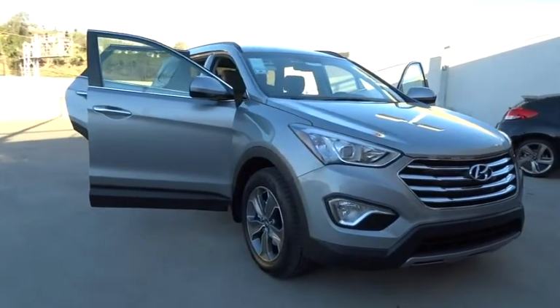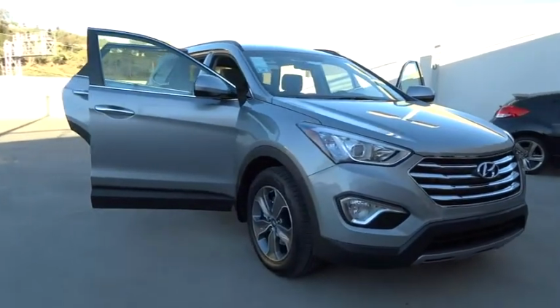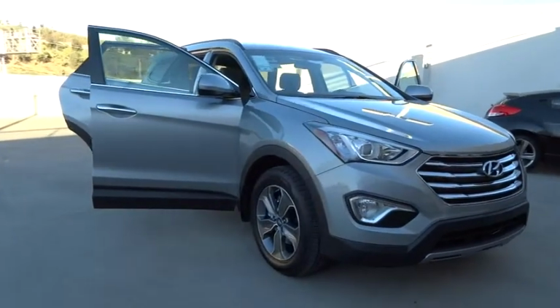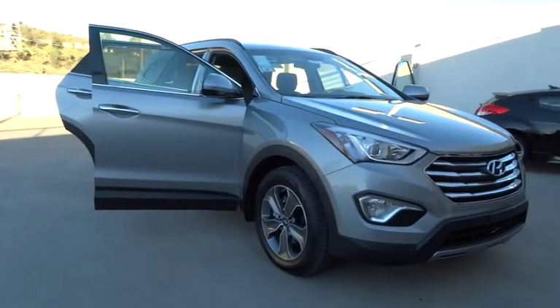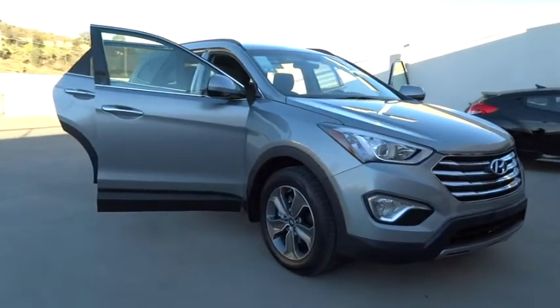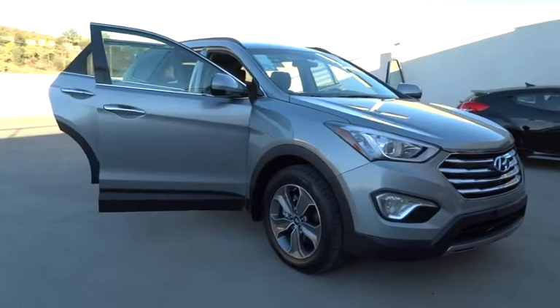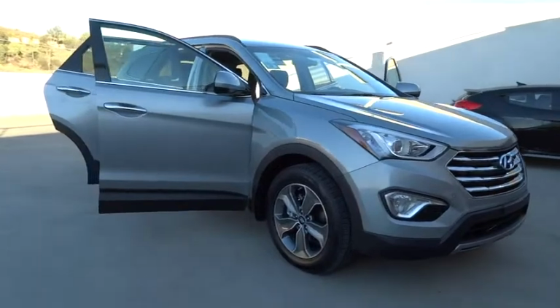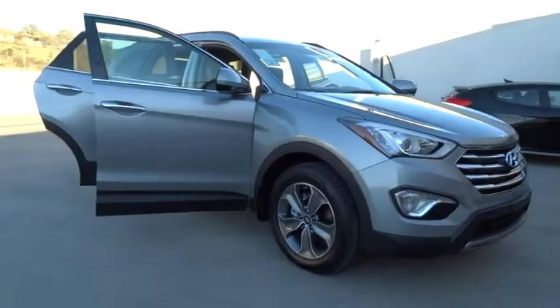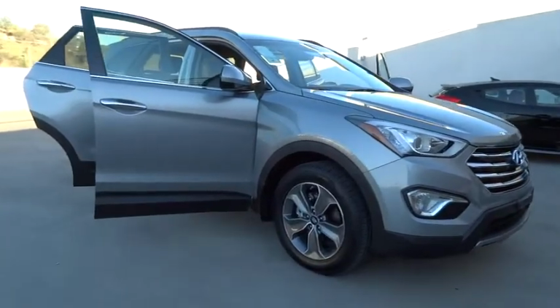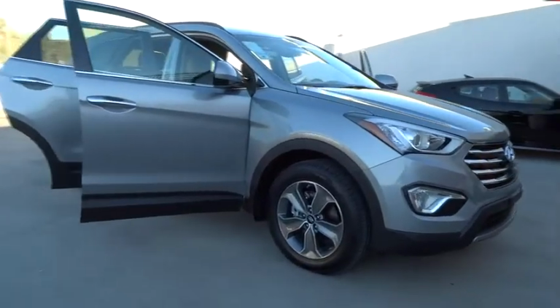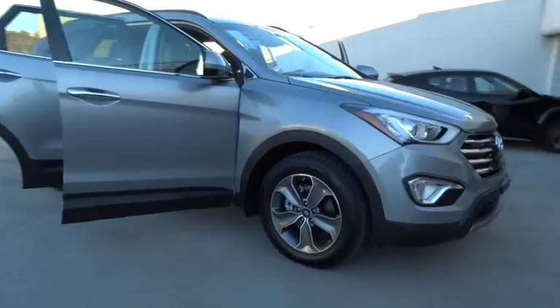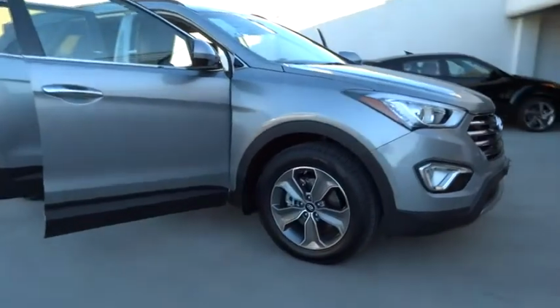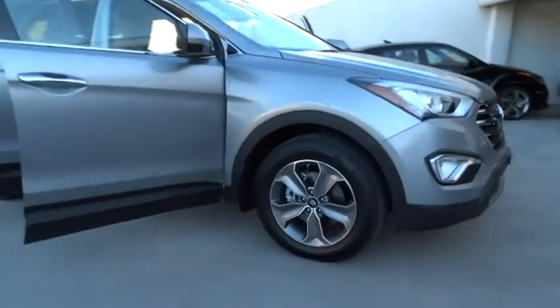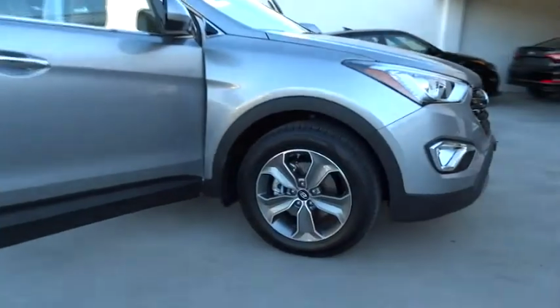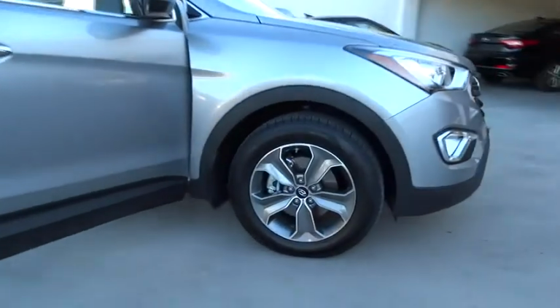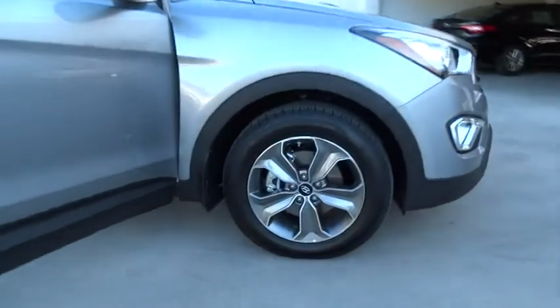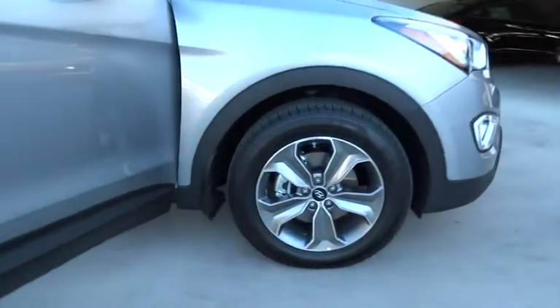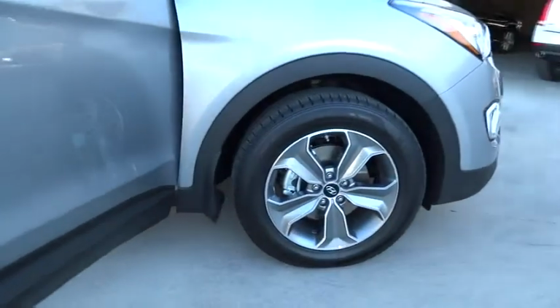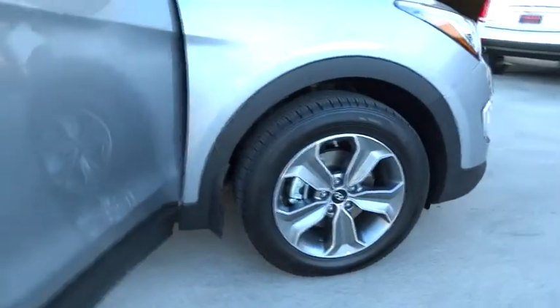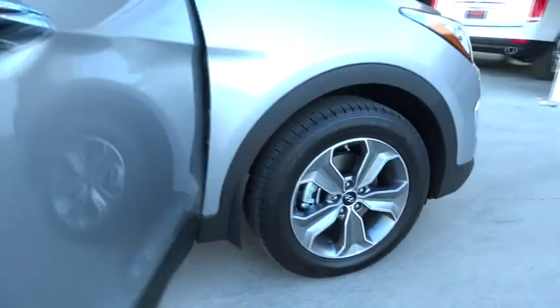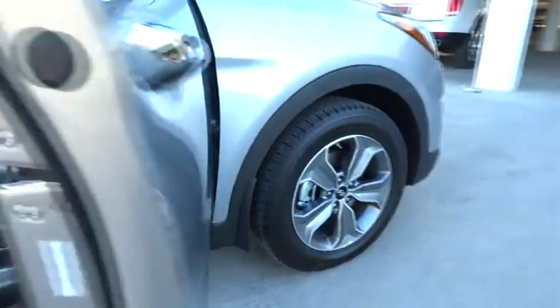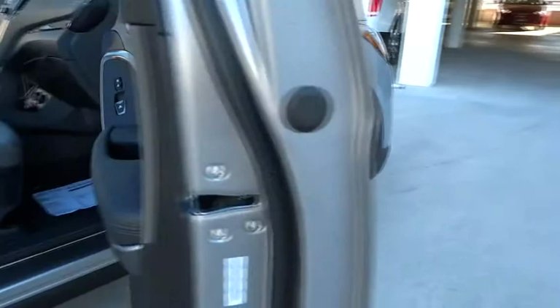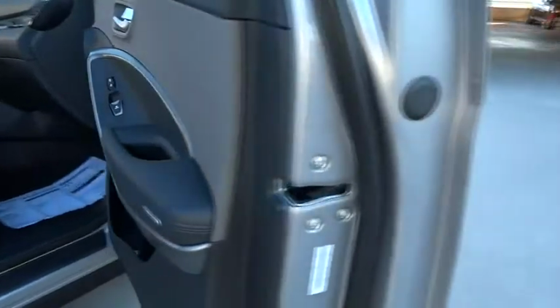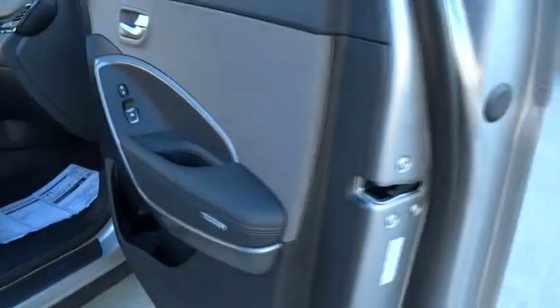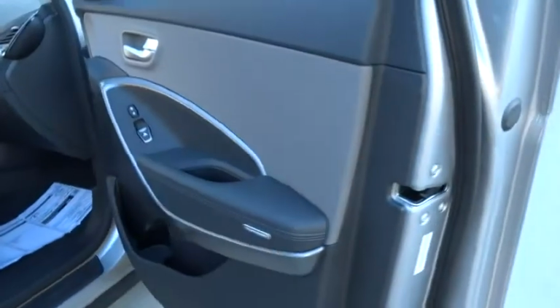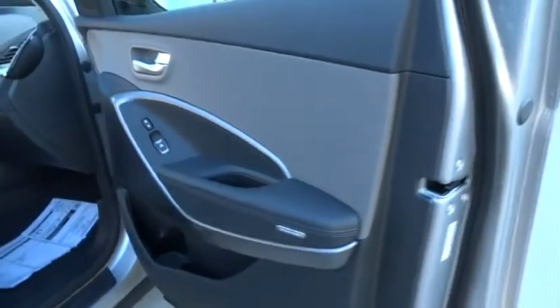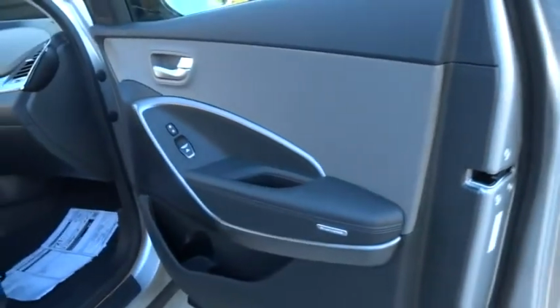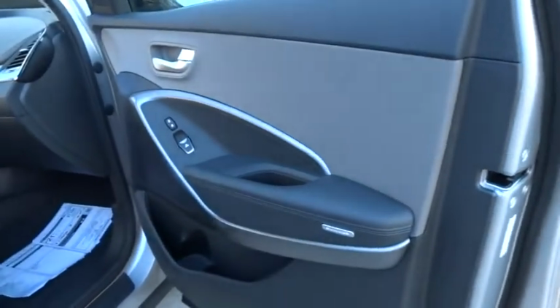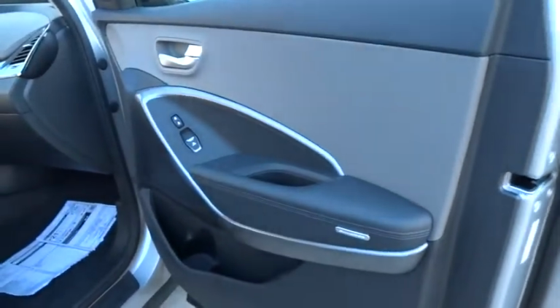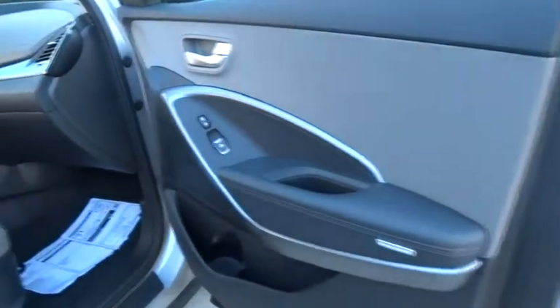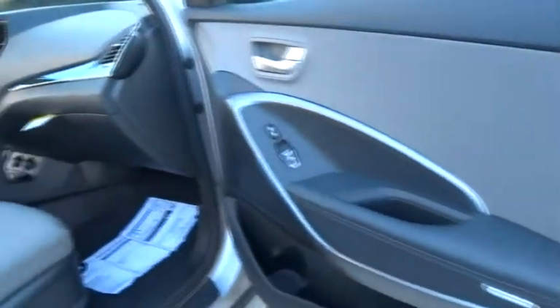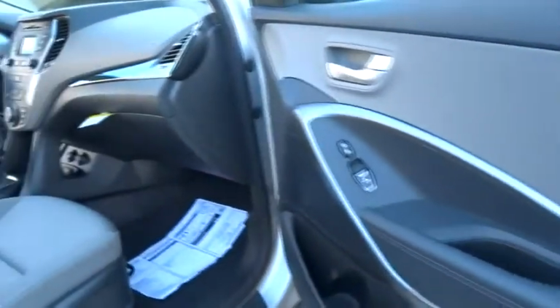Driver airbag. Four-wheel disc brakes. Keyless entry. Aluminum wheels. Cruise control. AM-FM Stereo Radio. Rear defrost. FWD.